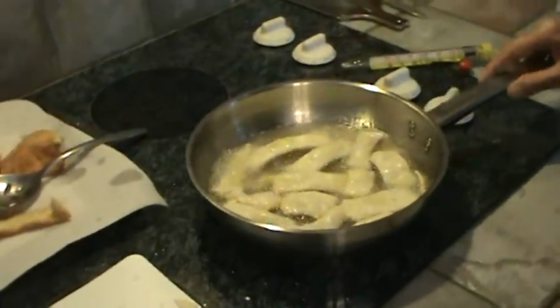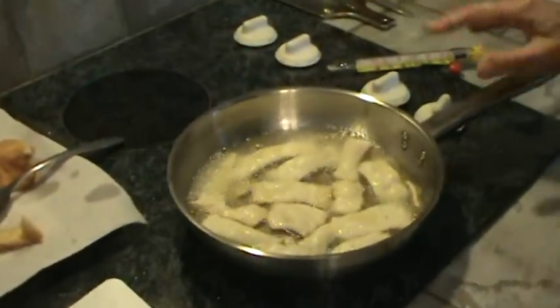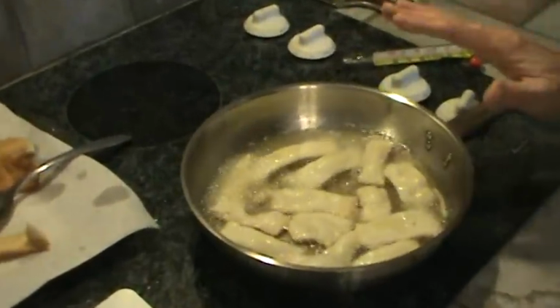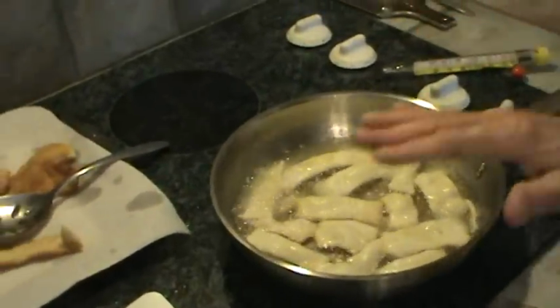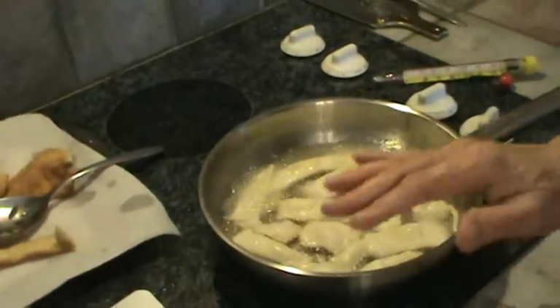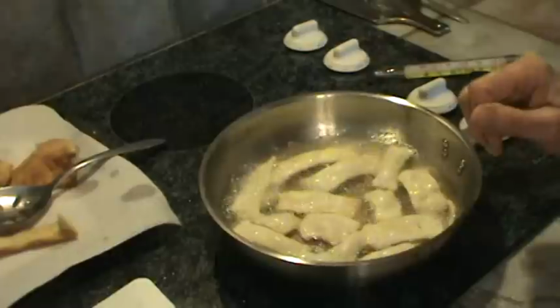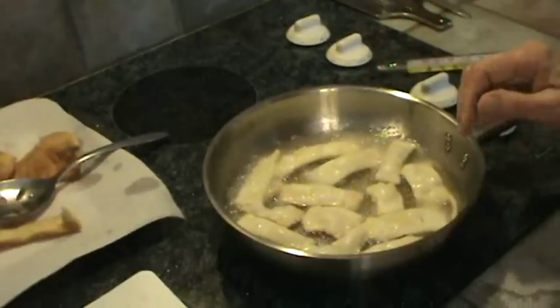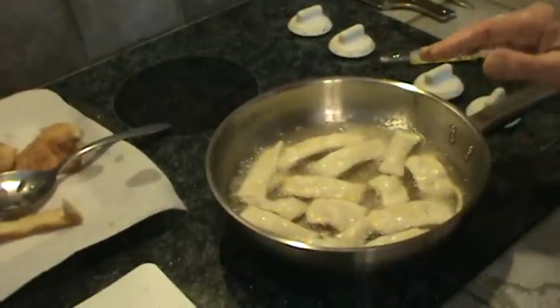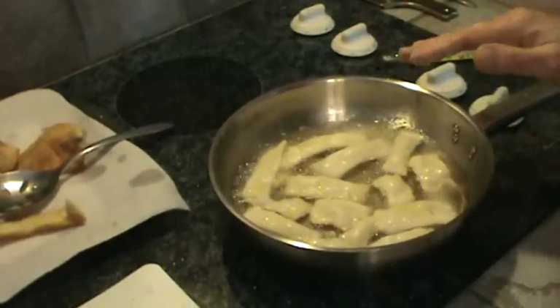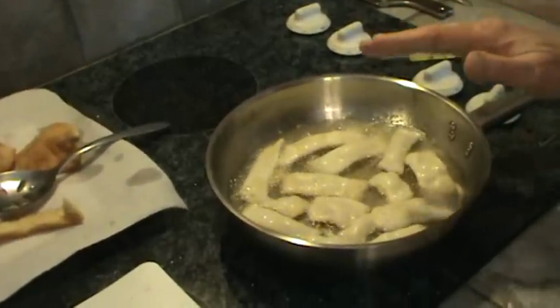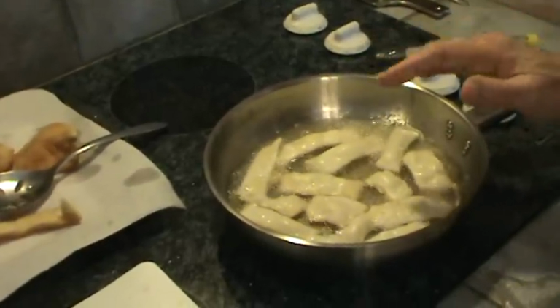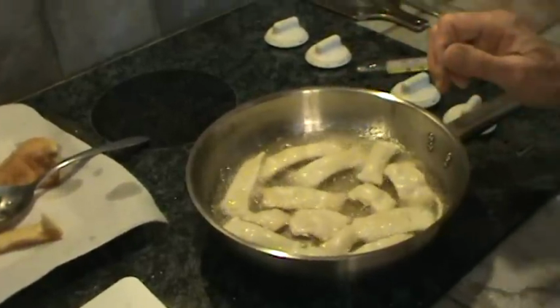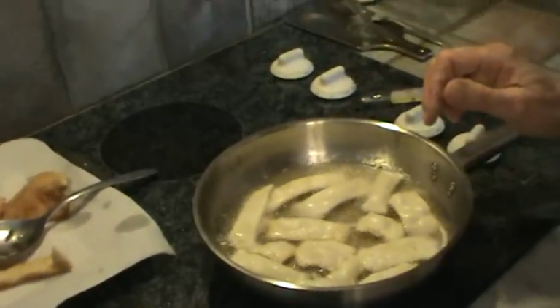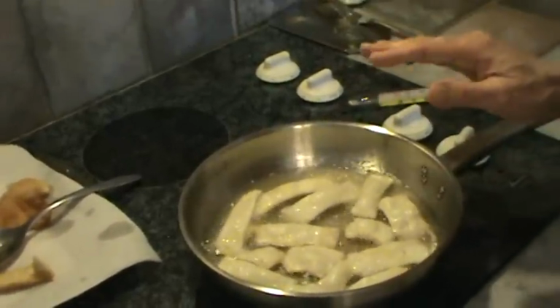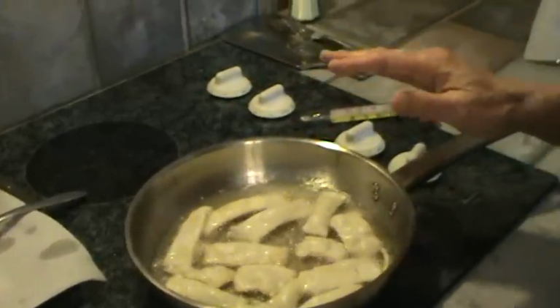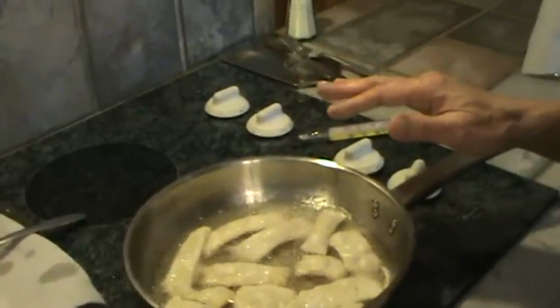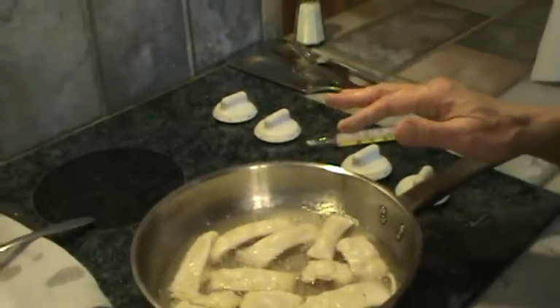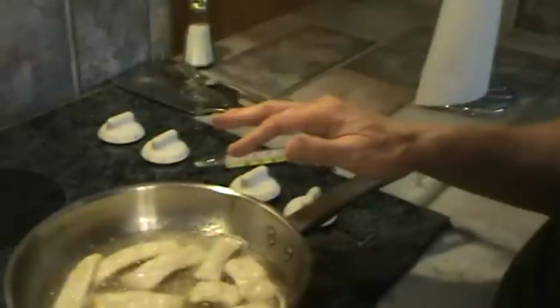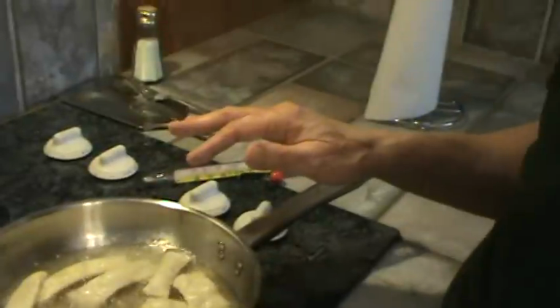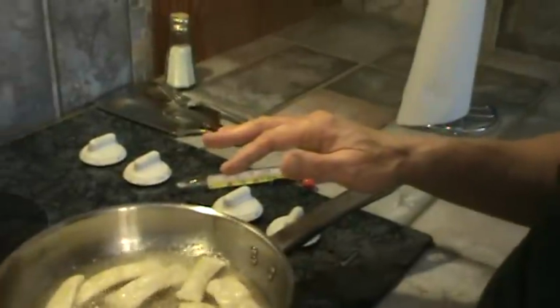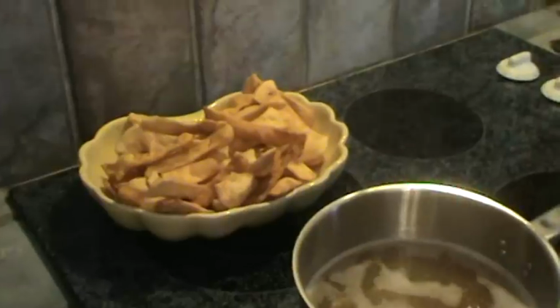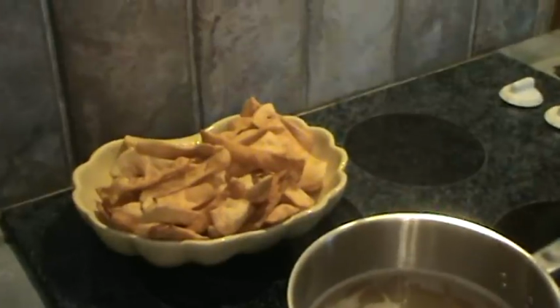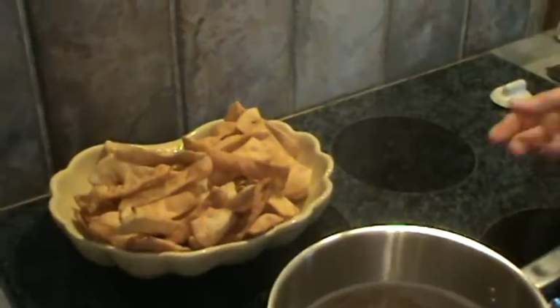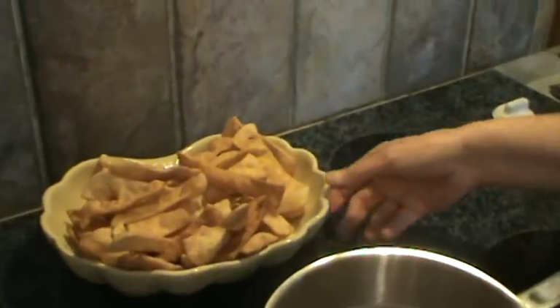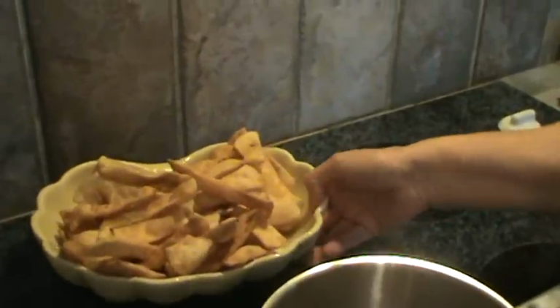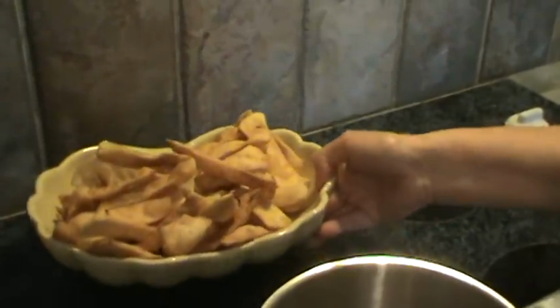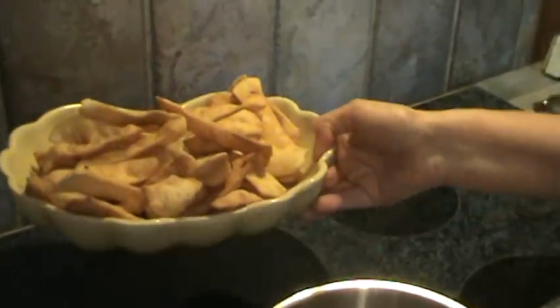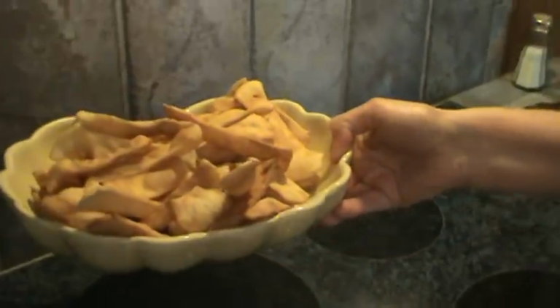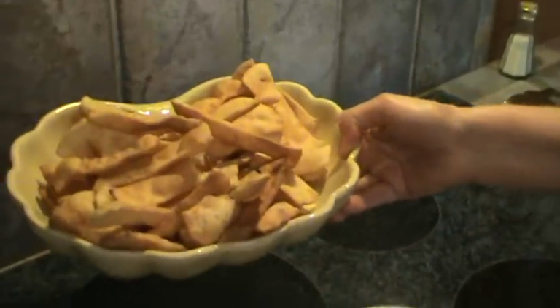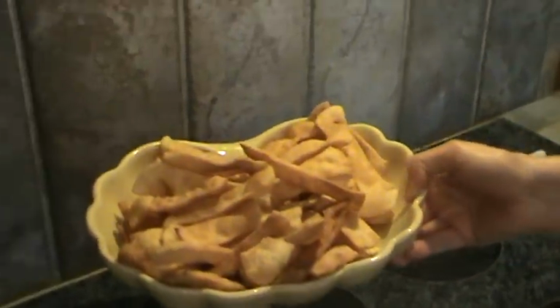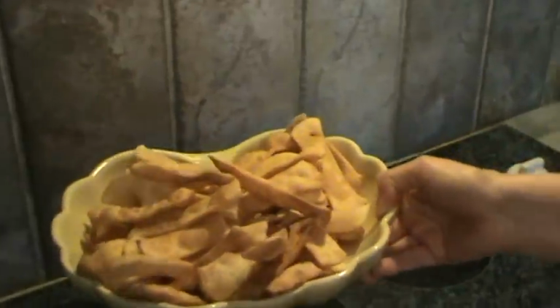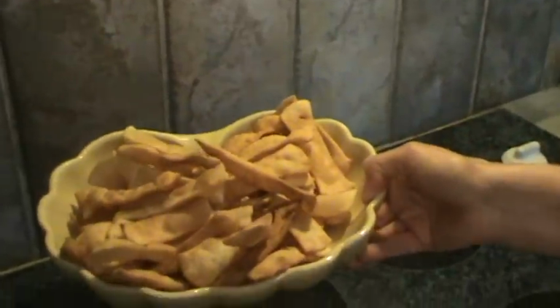We're going to finish cooking the wonton noodles and we'll be back in a minute and we will start the egg drop soup. Welcome back — we've completed frying up our wonton noodles and here they are.